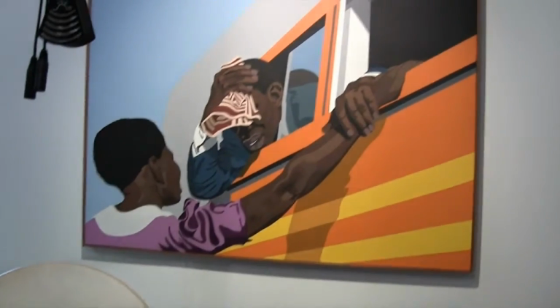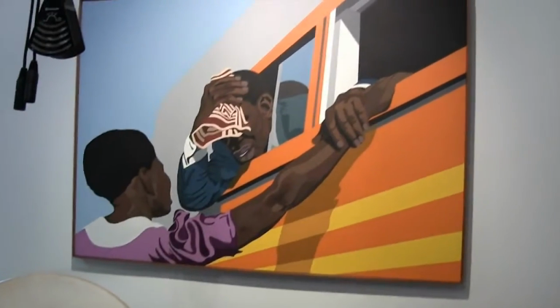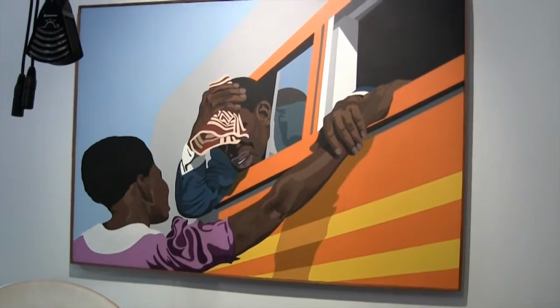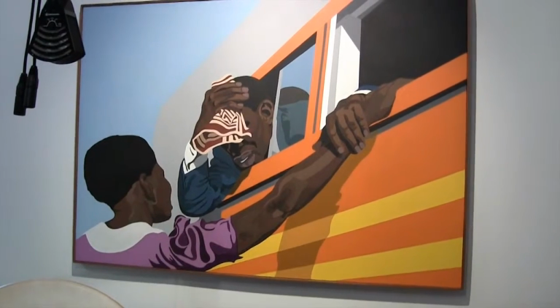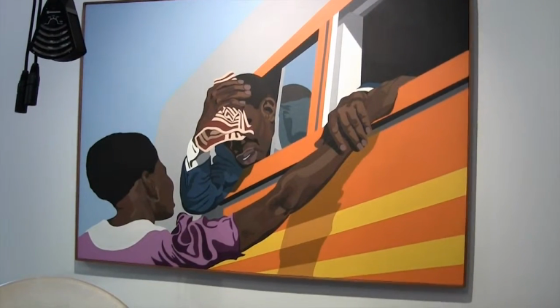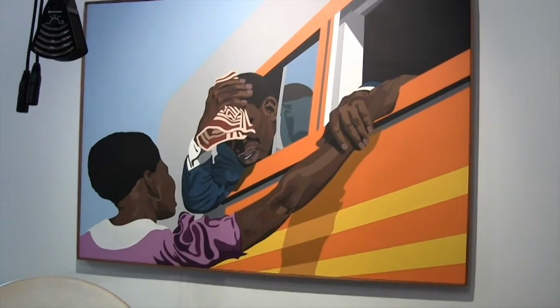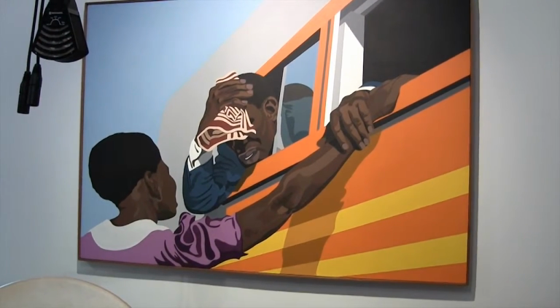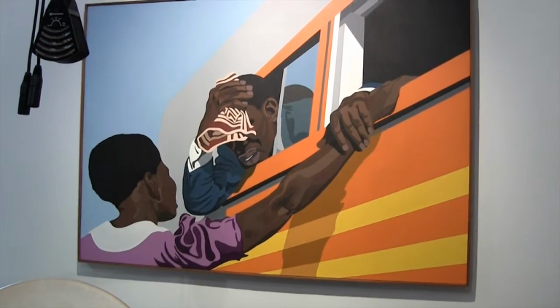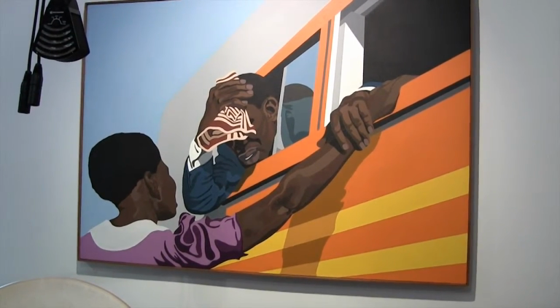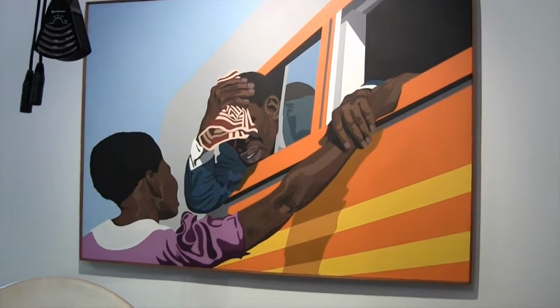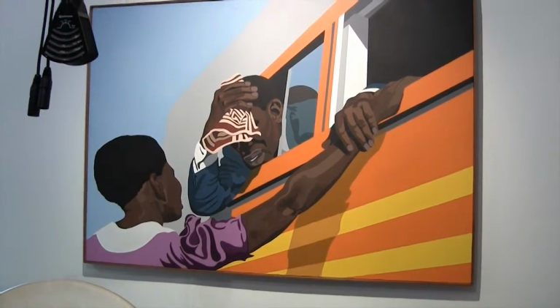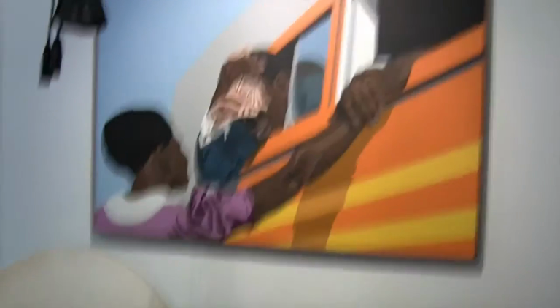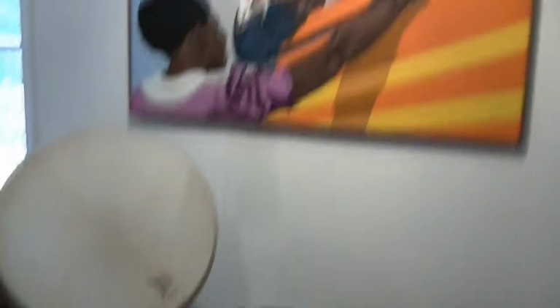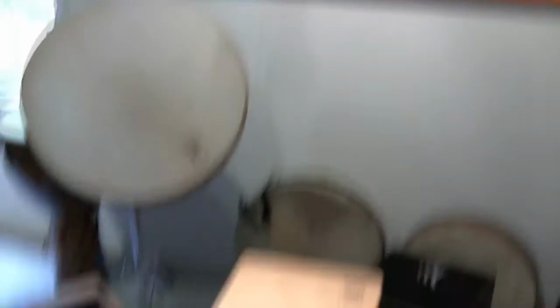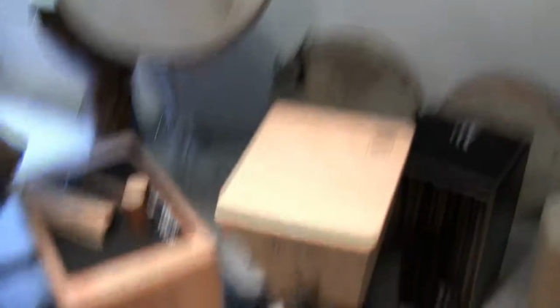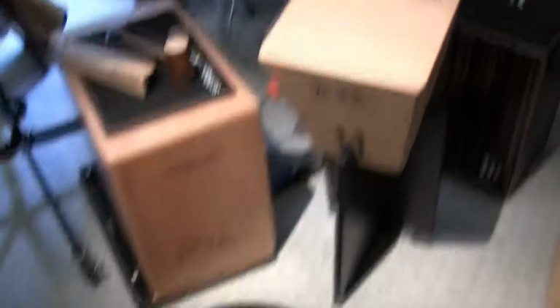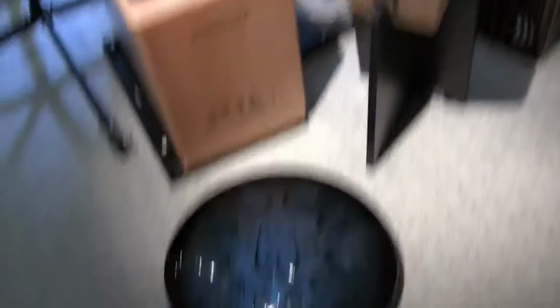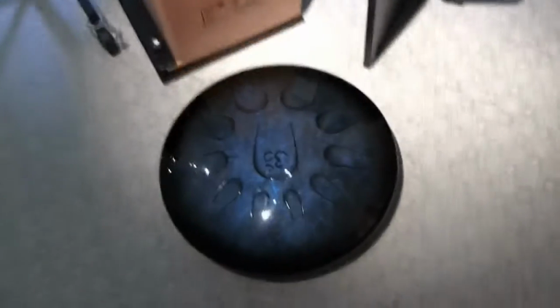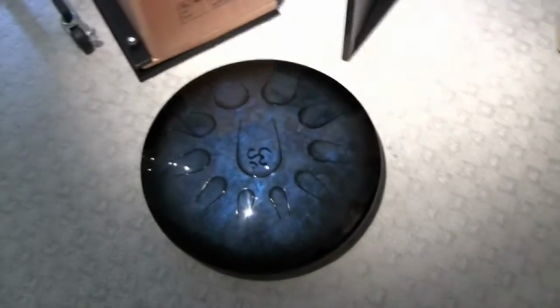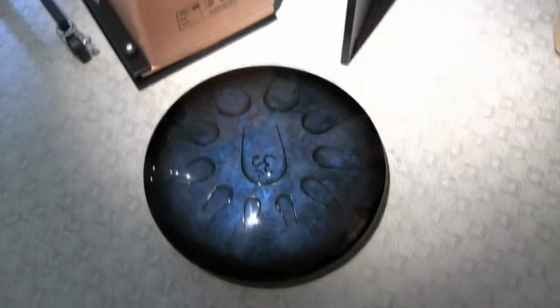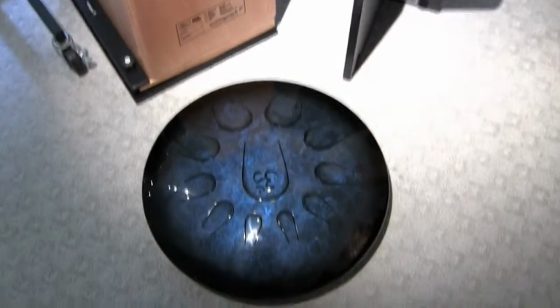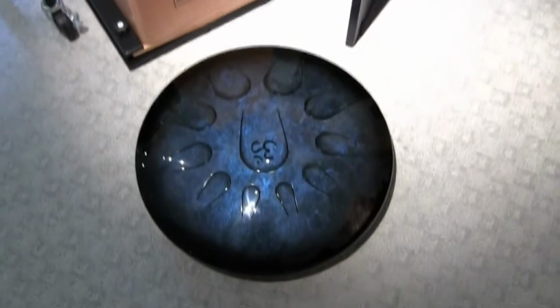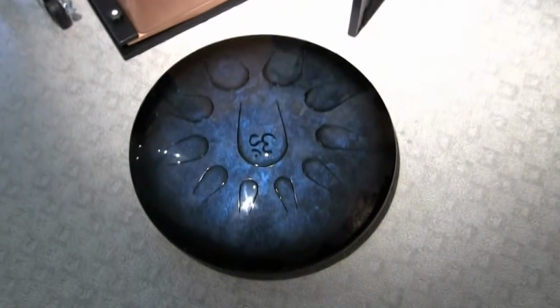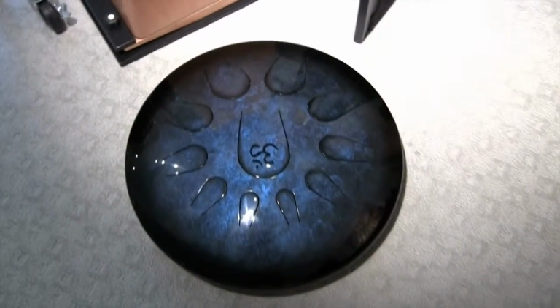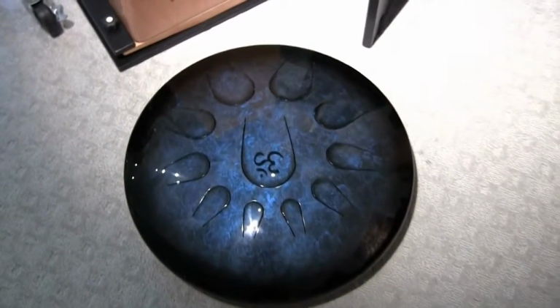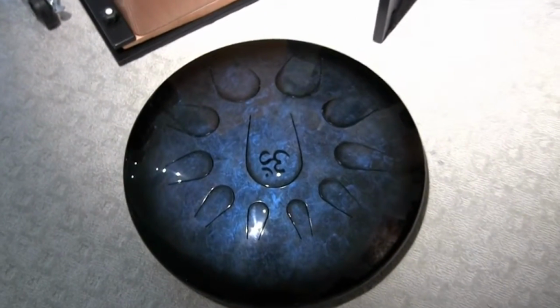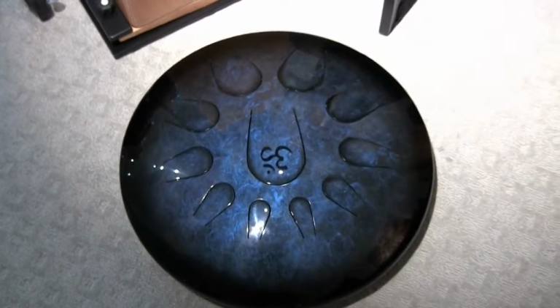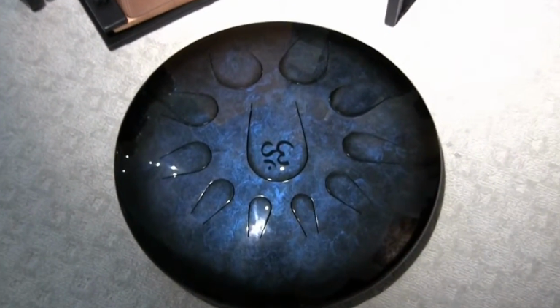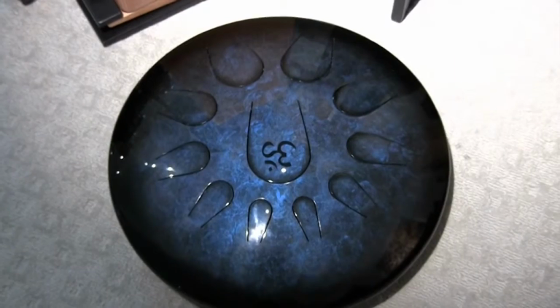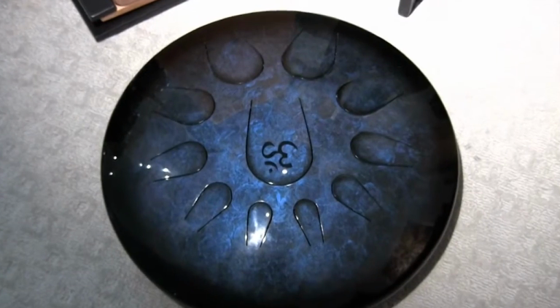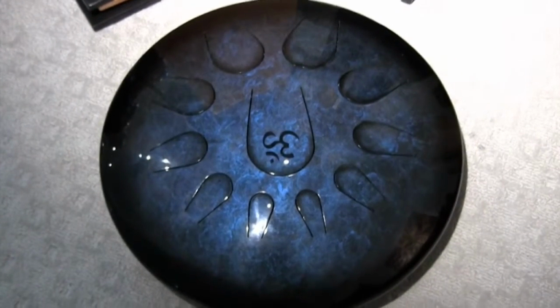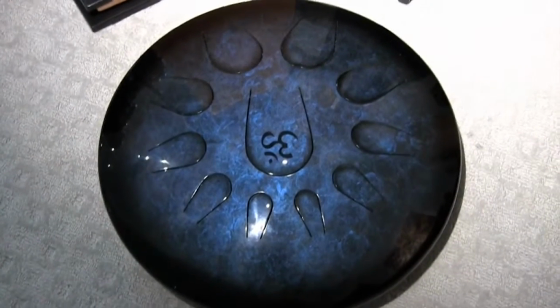Beautiful painting by my father. Beautiful zentambur drum — amazing drum.